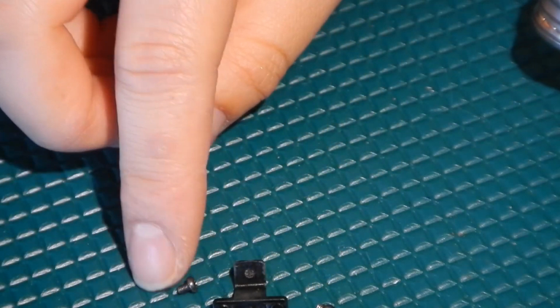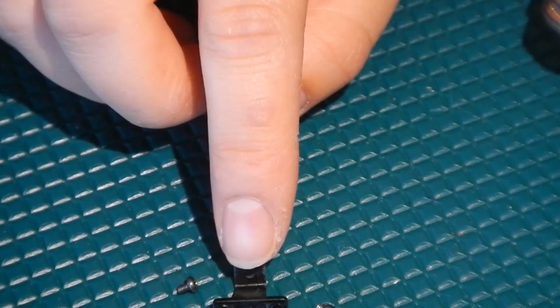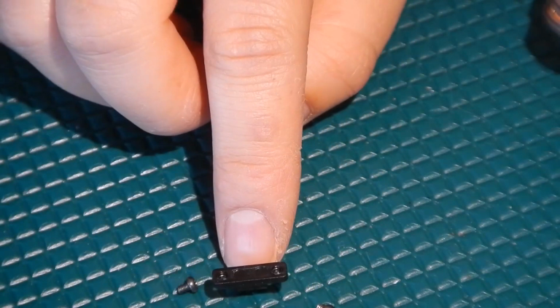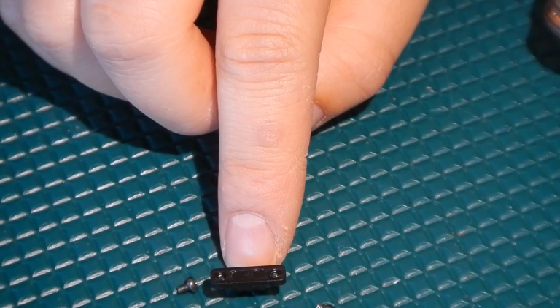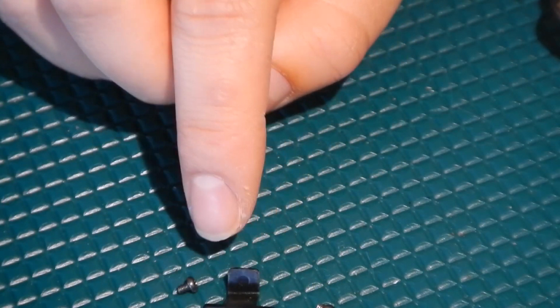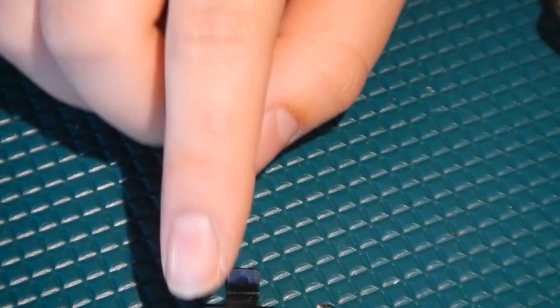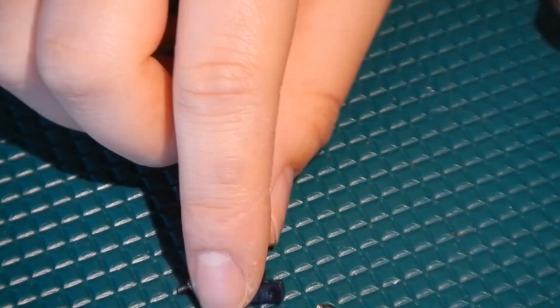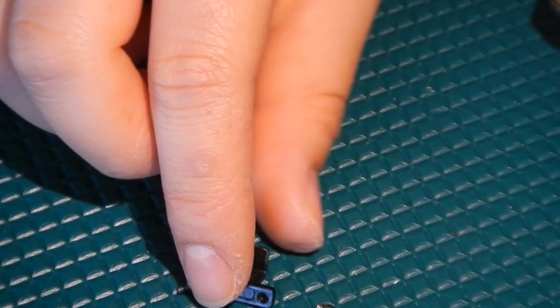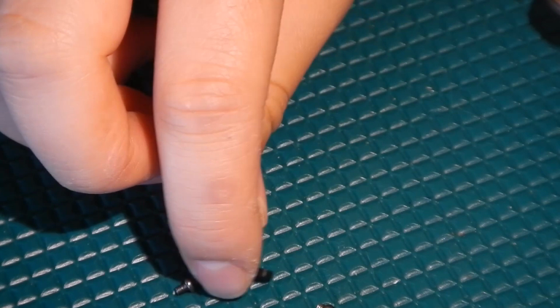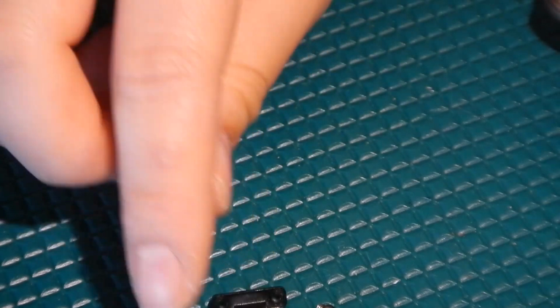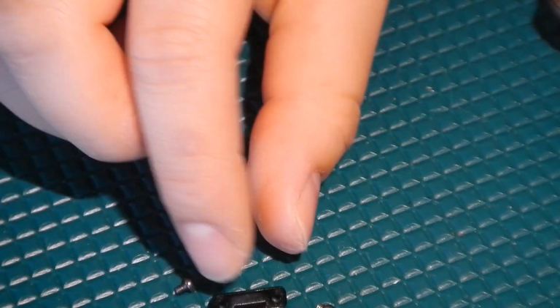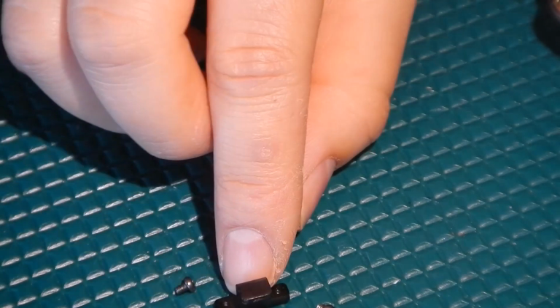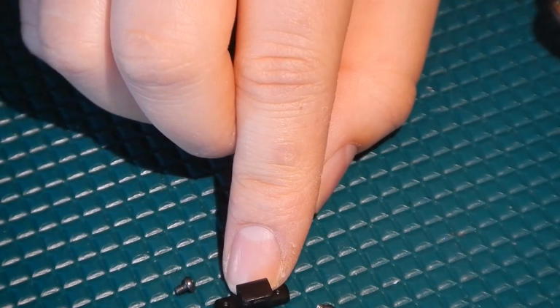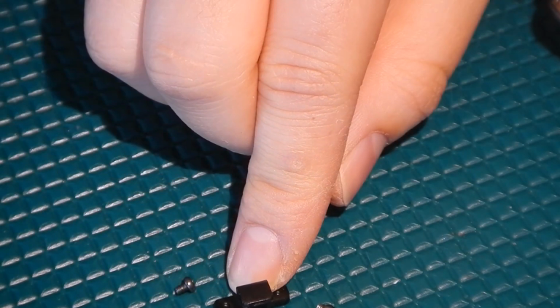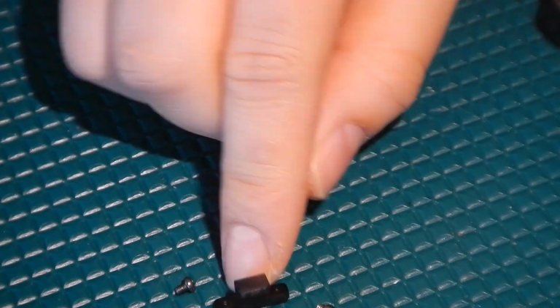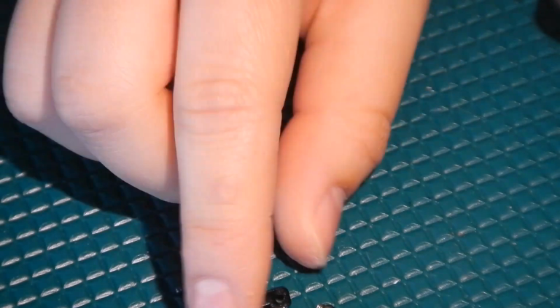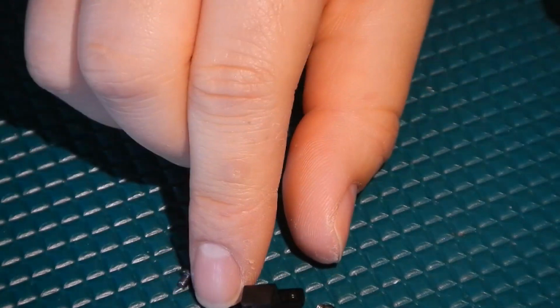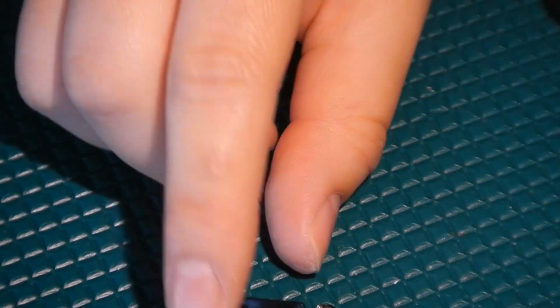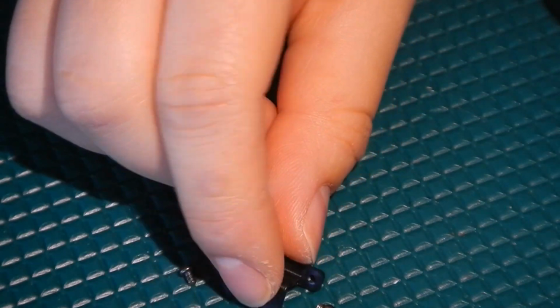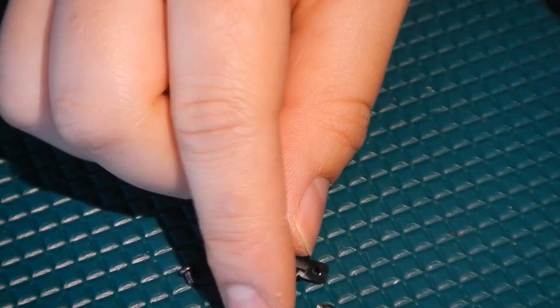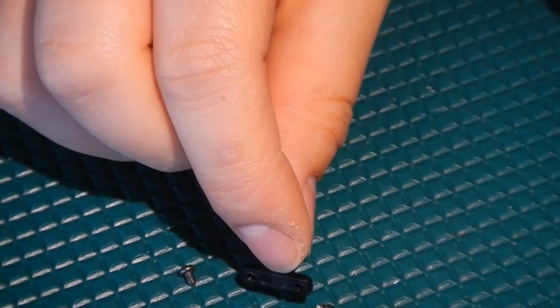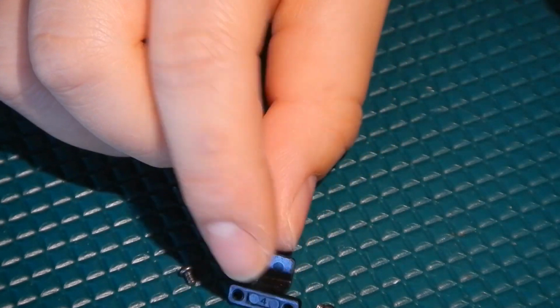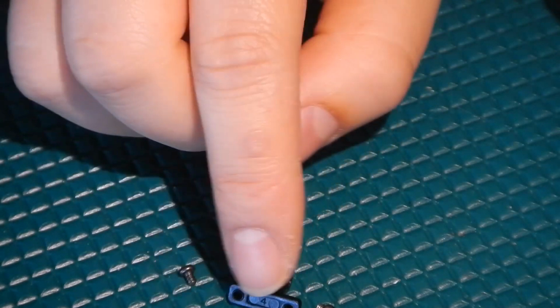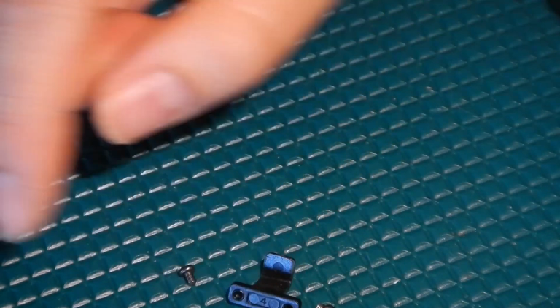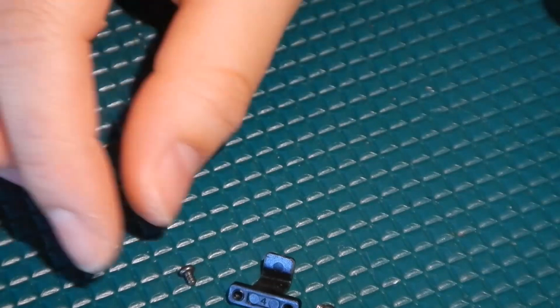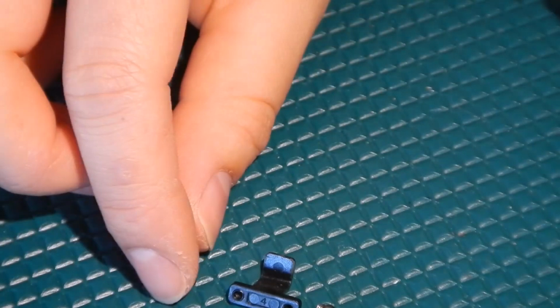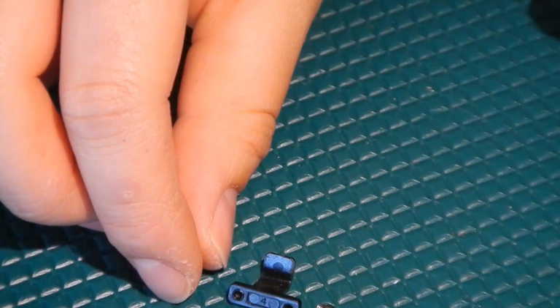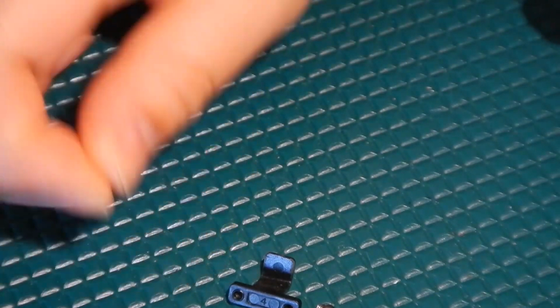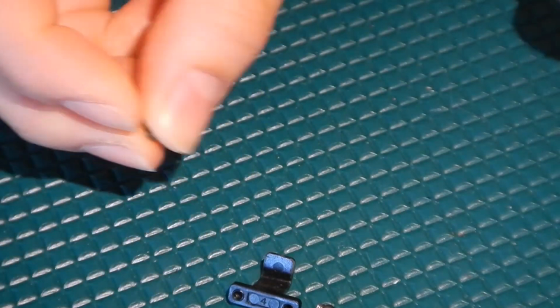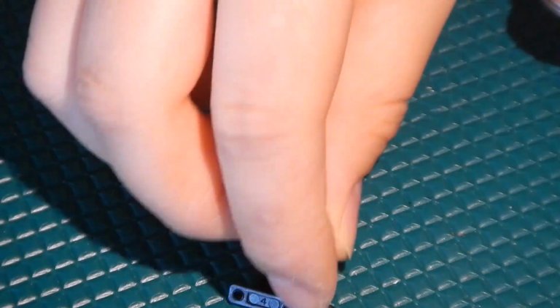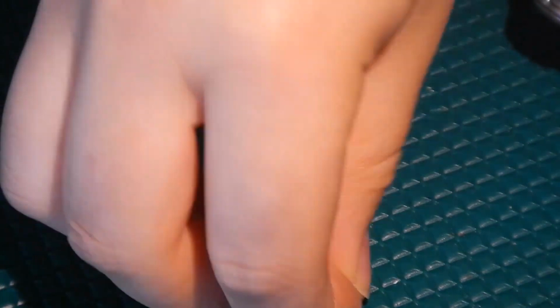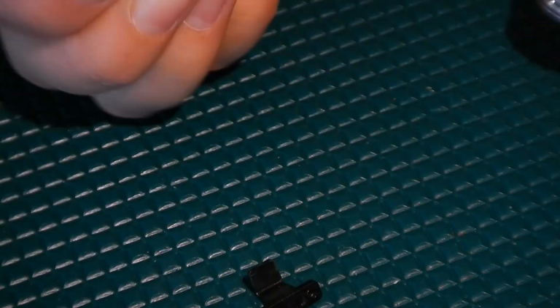If this anti-drop hook breaks, the problem it usually causes is the jello gimbal effect. So you would want that replaced if you wanted to repair that.